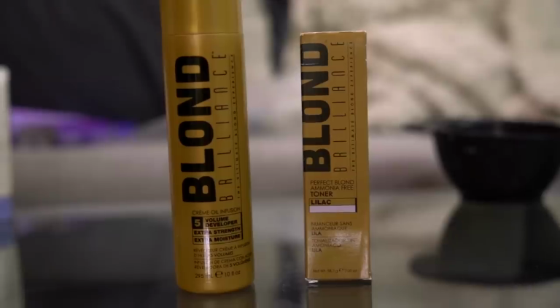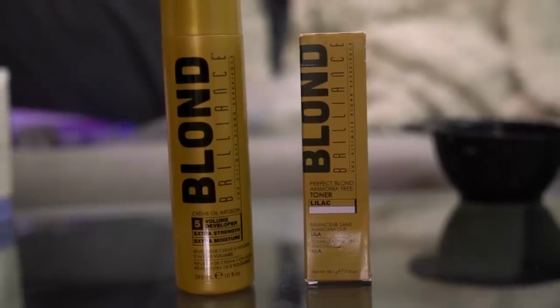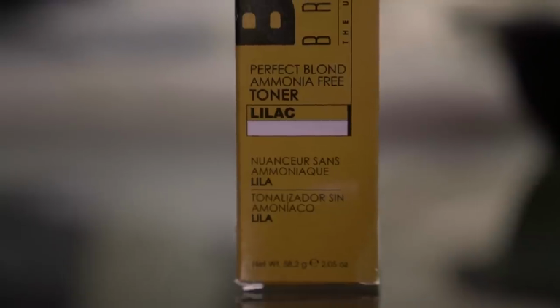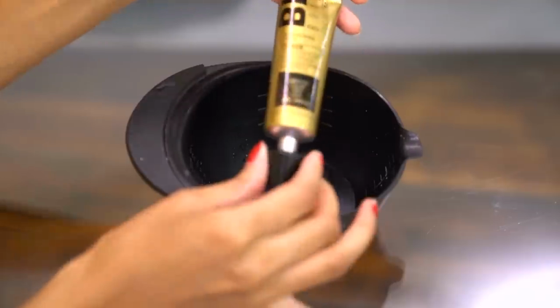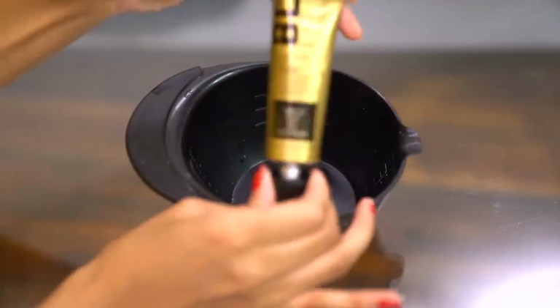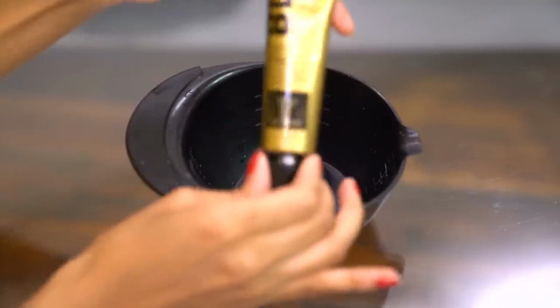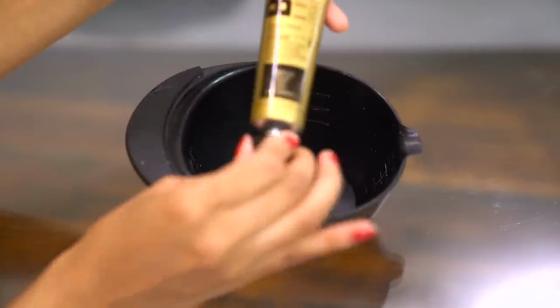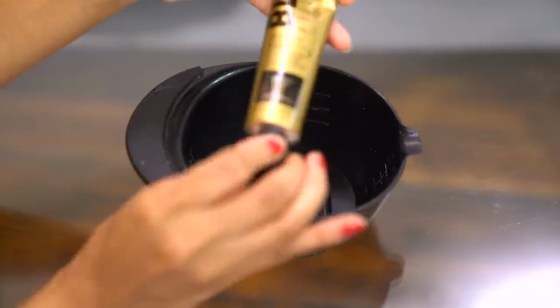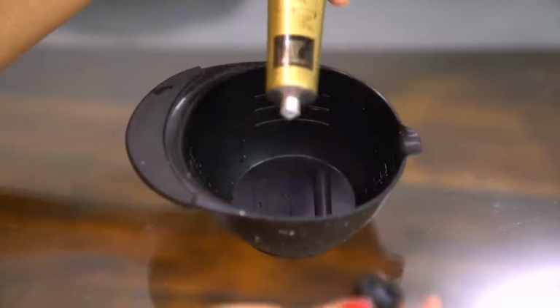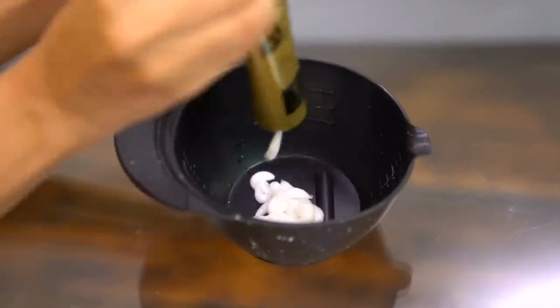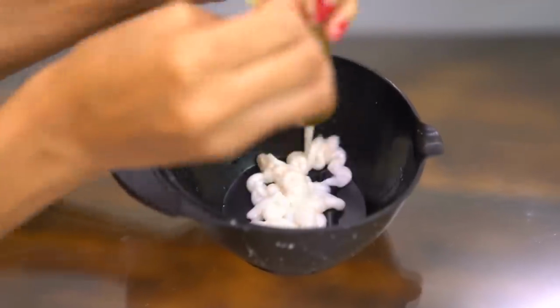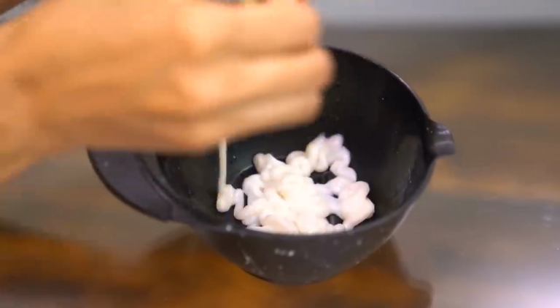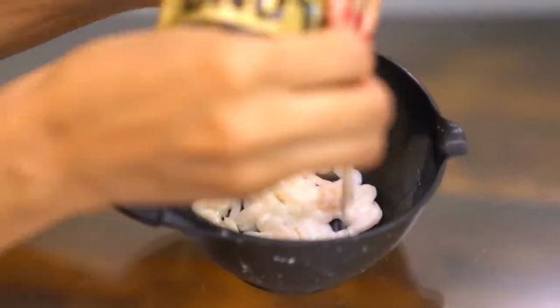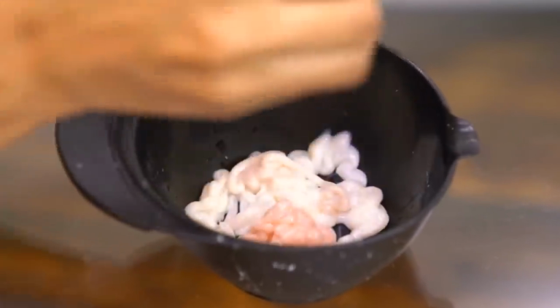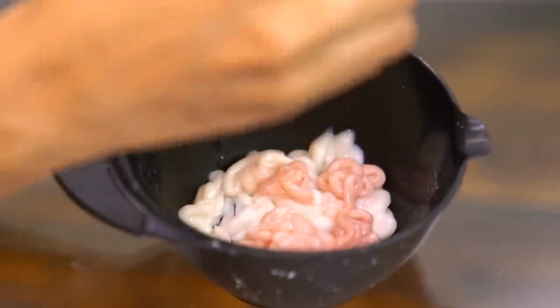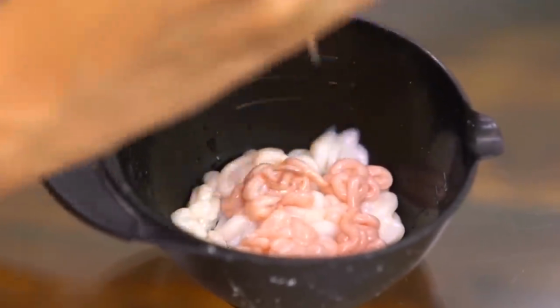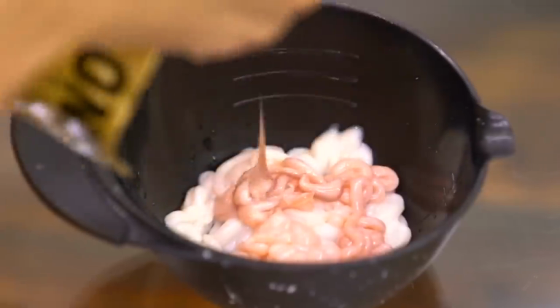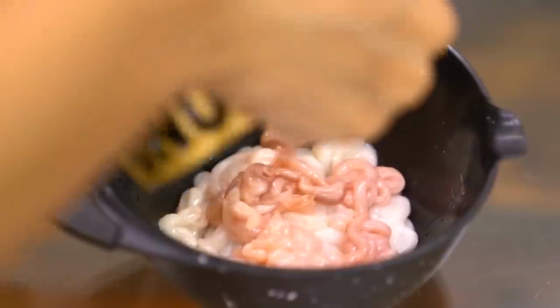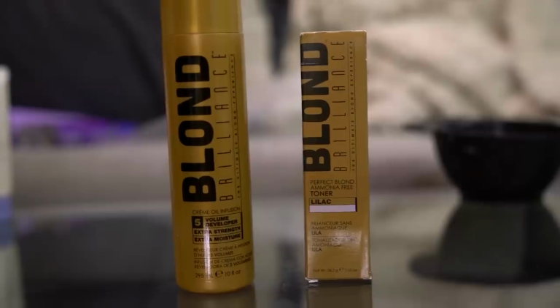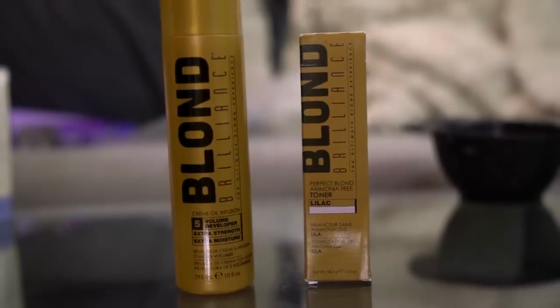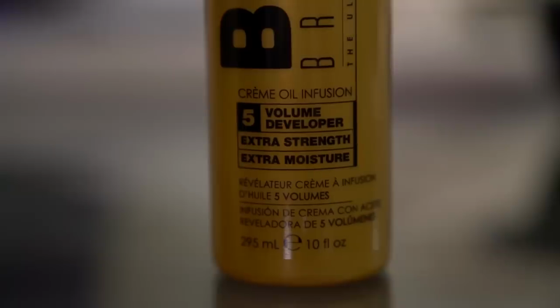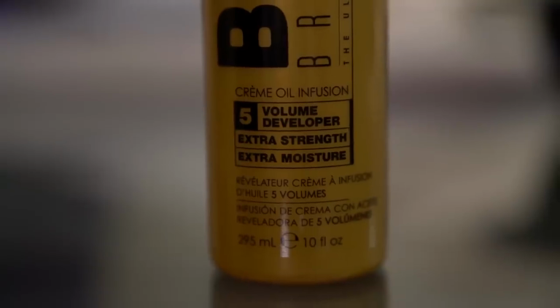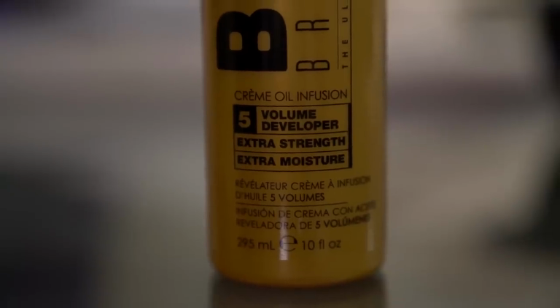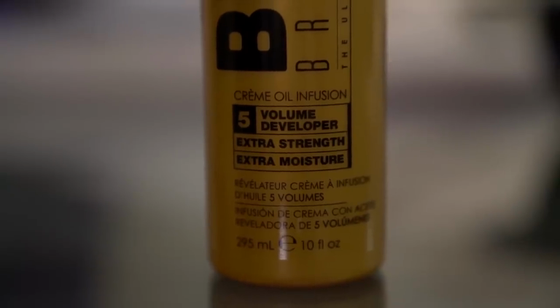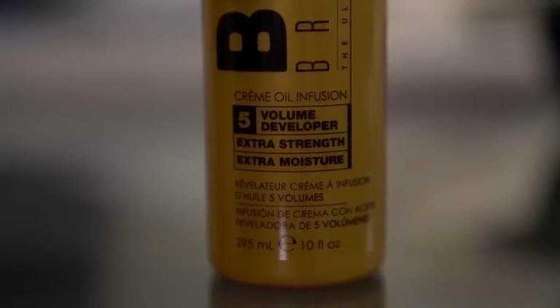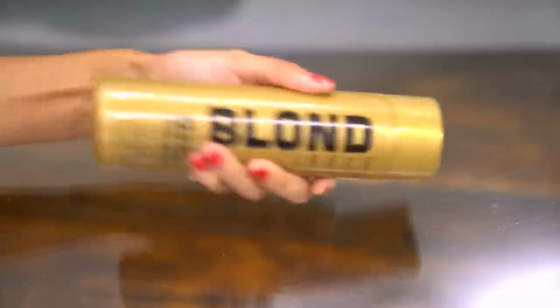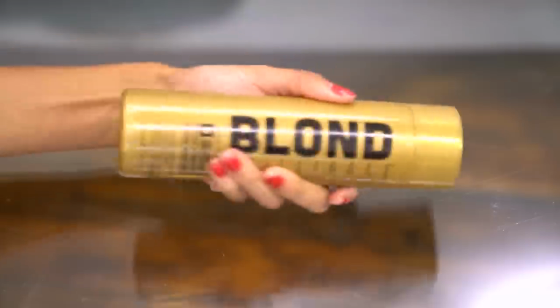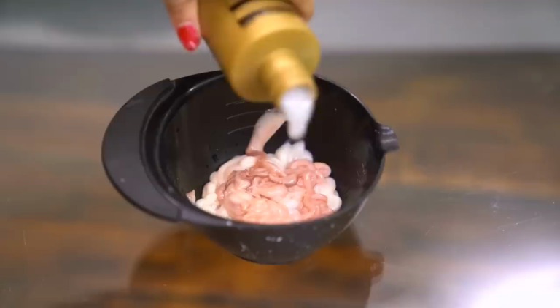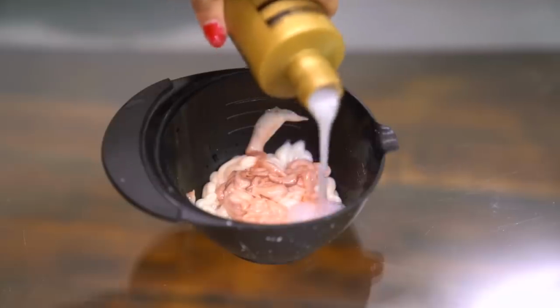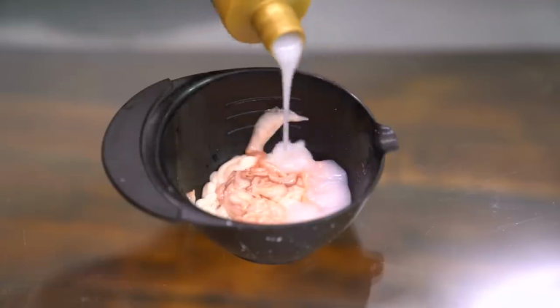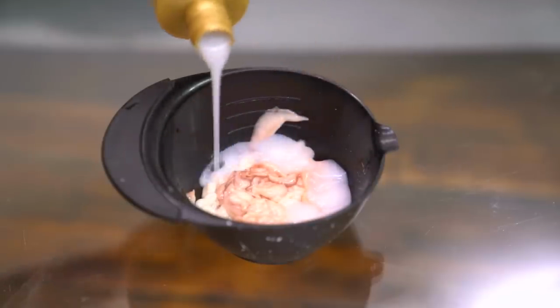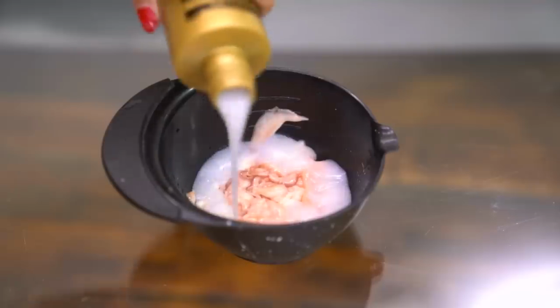Now I'm going to mix up my toner concoction, starting with the Blonde Brilliance toner in Lilac — I'm squeezing the whole tube out into my mixing bowl. I used the lowest volume developer they have because all I wanted to do was activate the toner, not deposit color or lighten my hair.